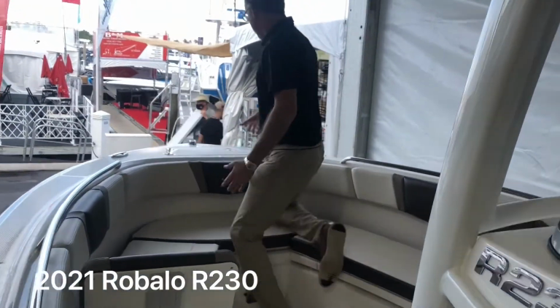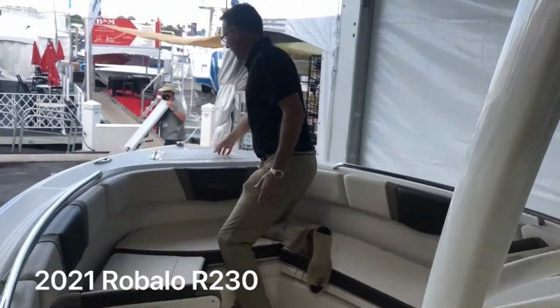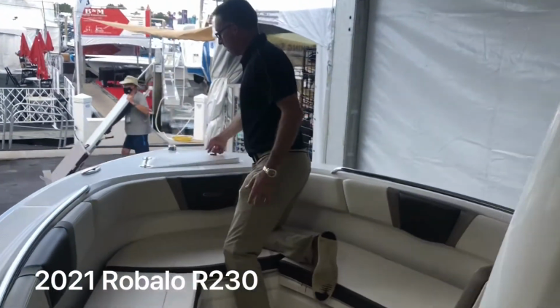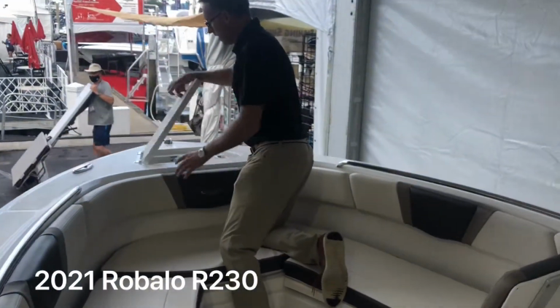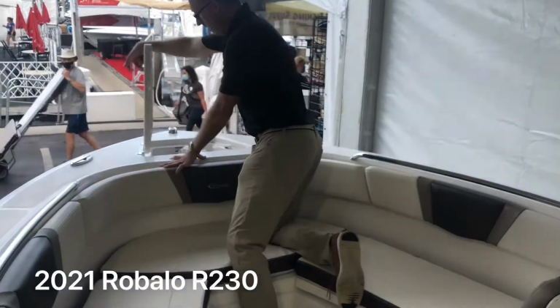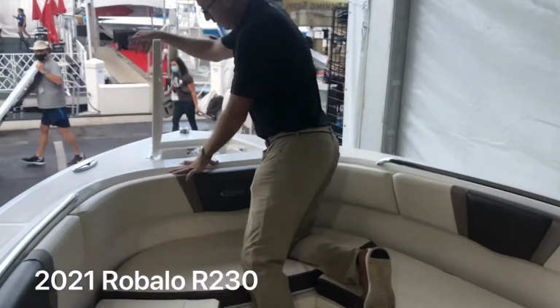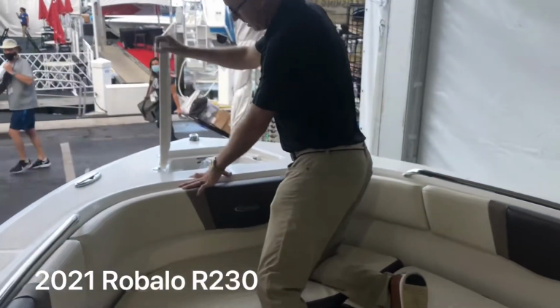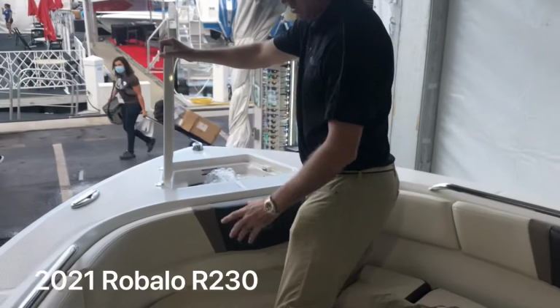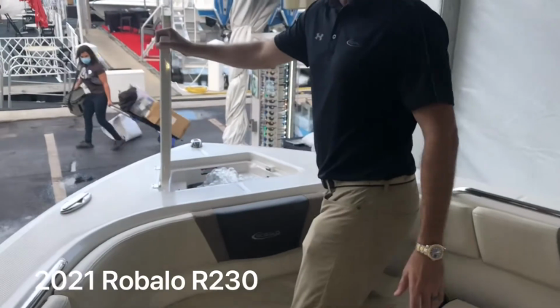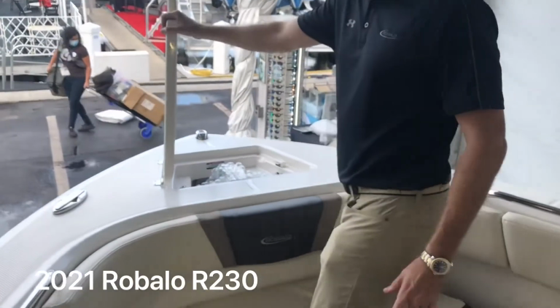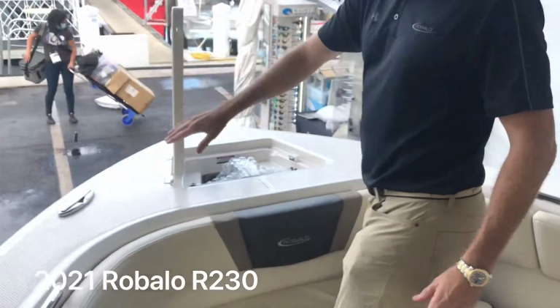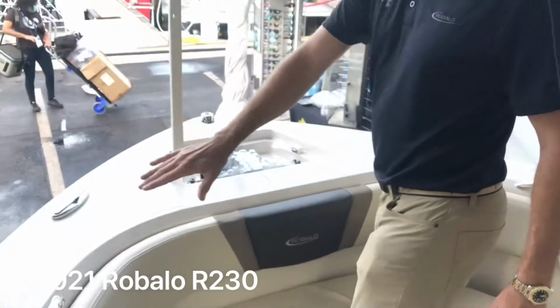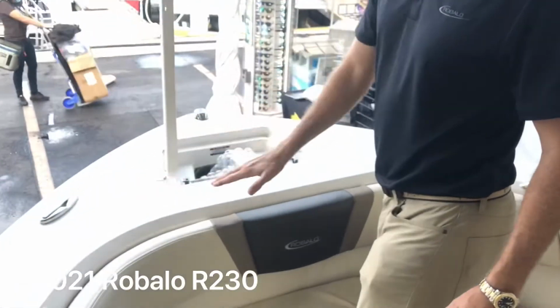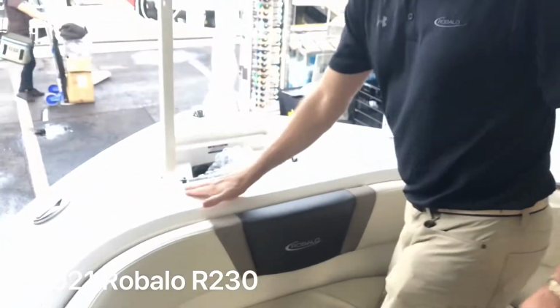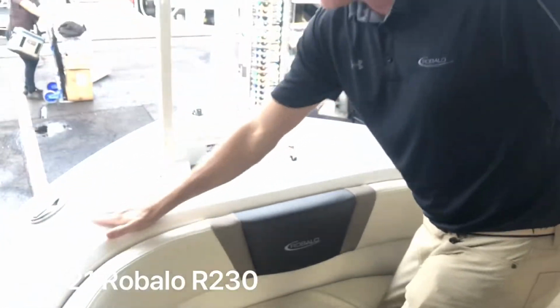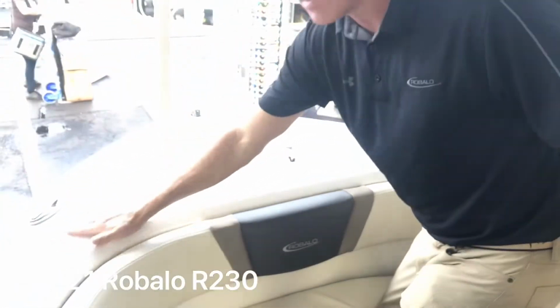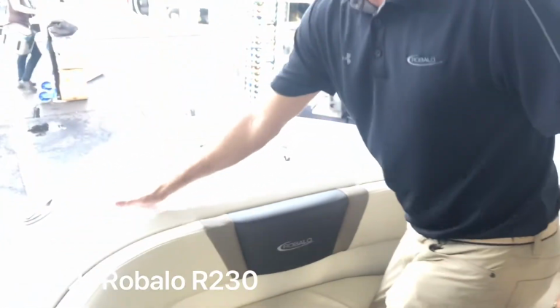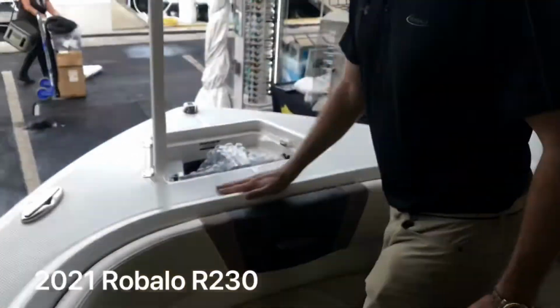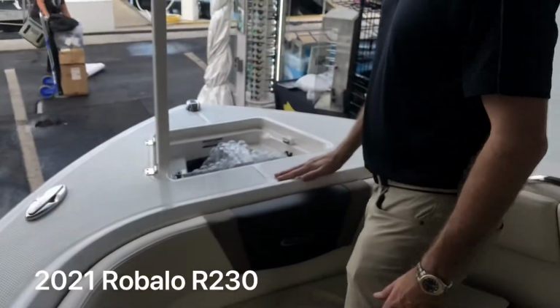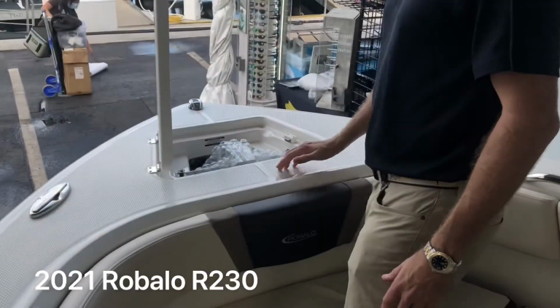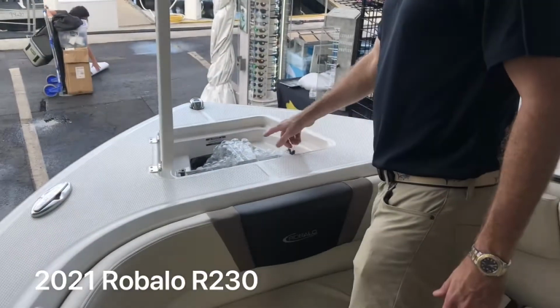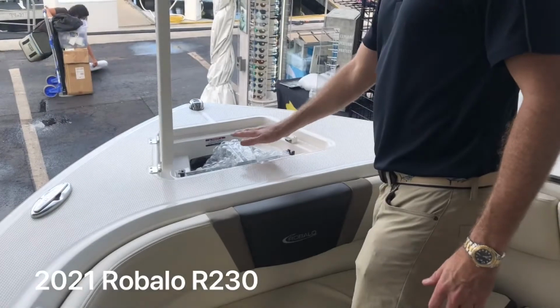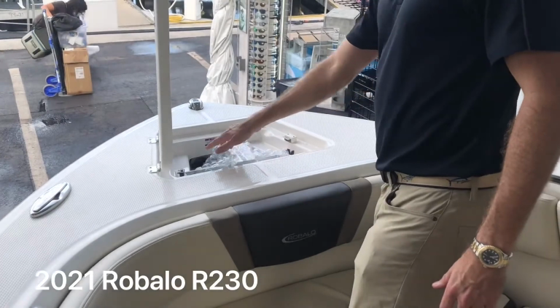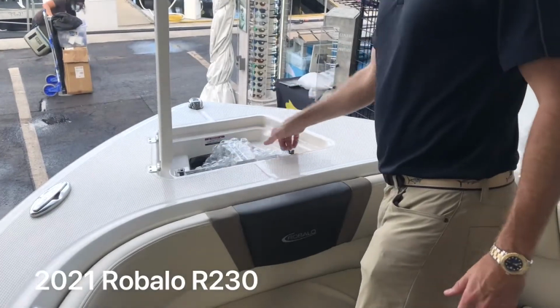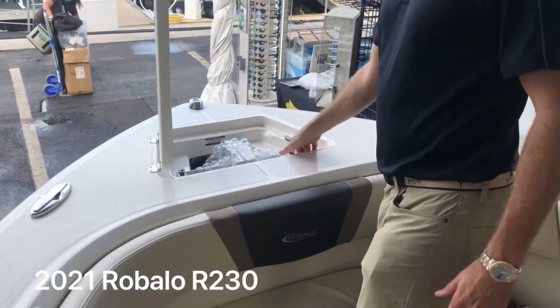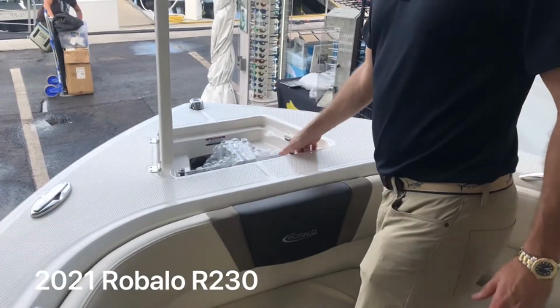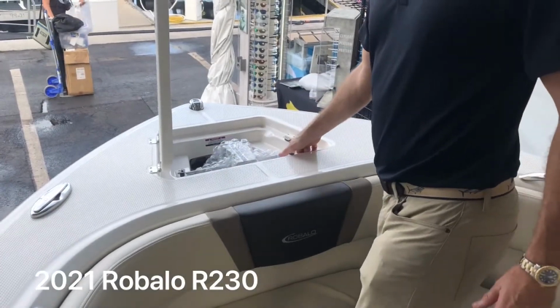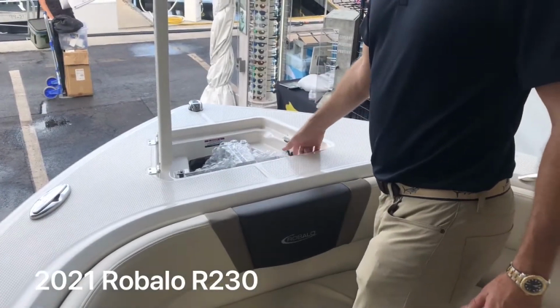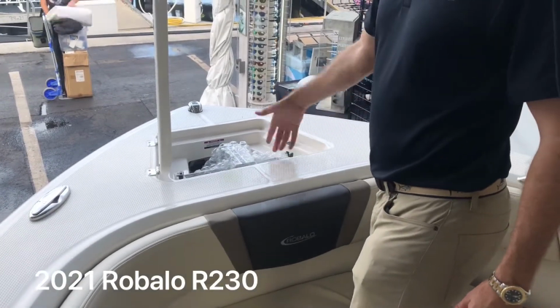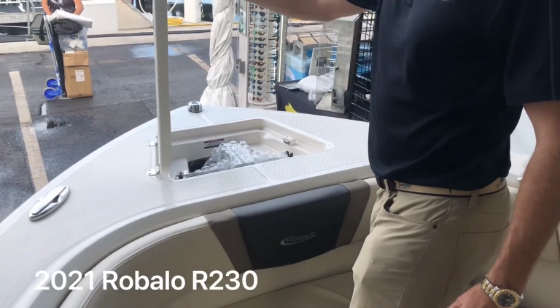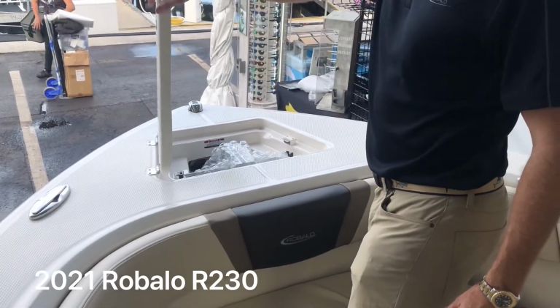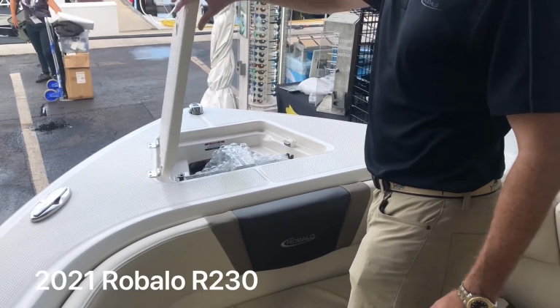You've got a nice anchor locker here with friction hinges that hold the lid open. Flush mount cleats, diamond non-skid throughout the boat, and a holder for your anchor so it doesn't flop around and is easily accessible.